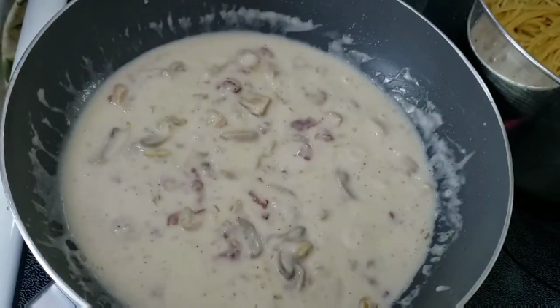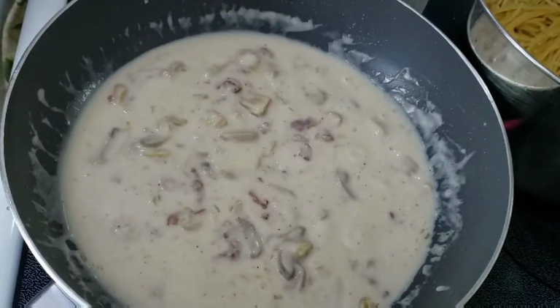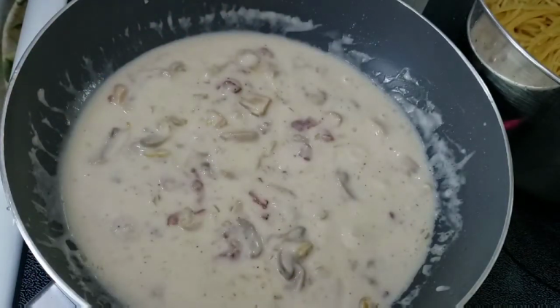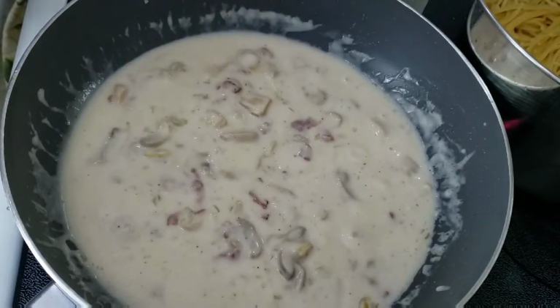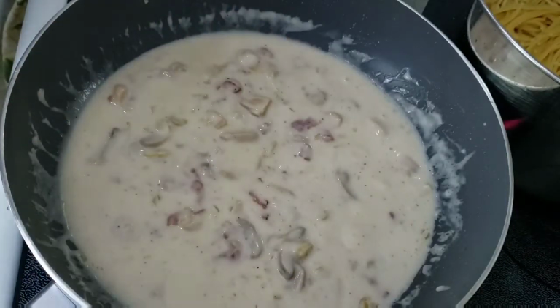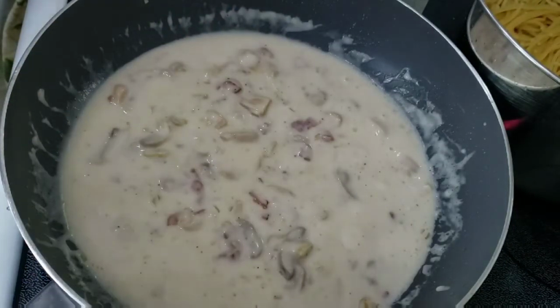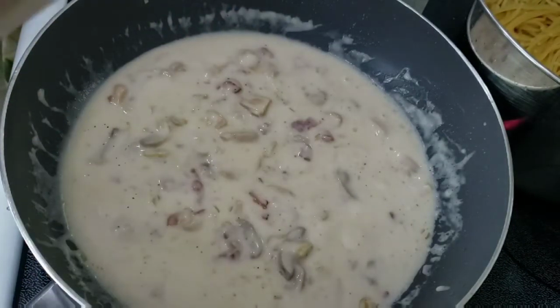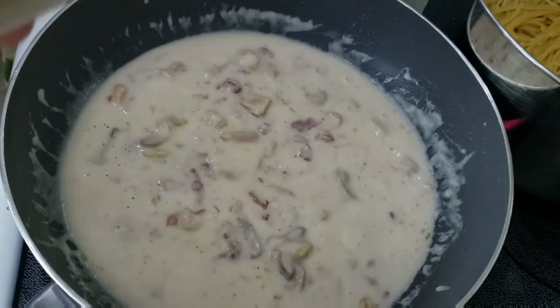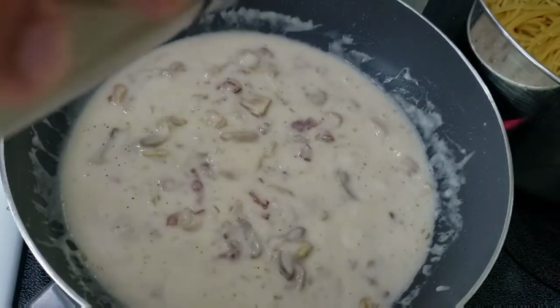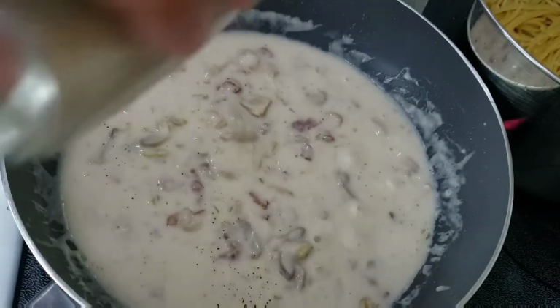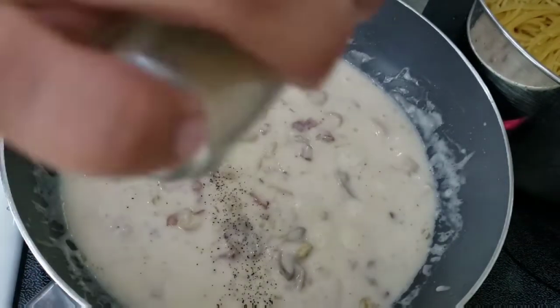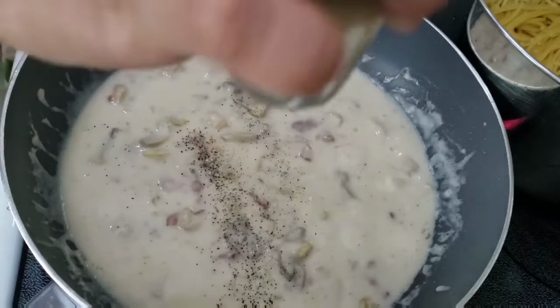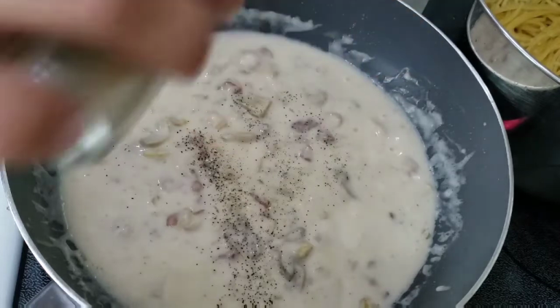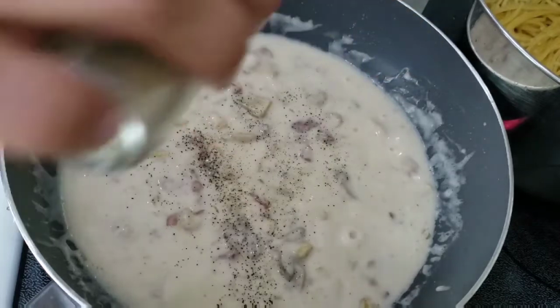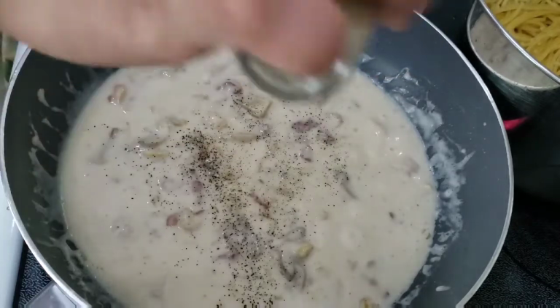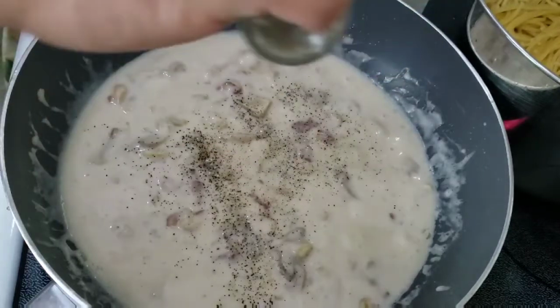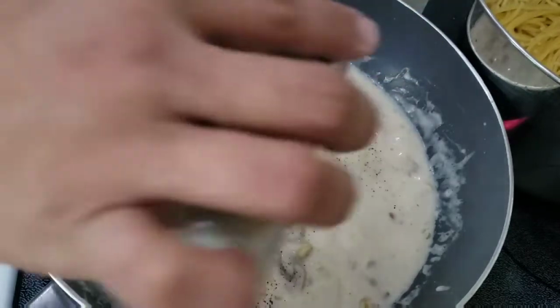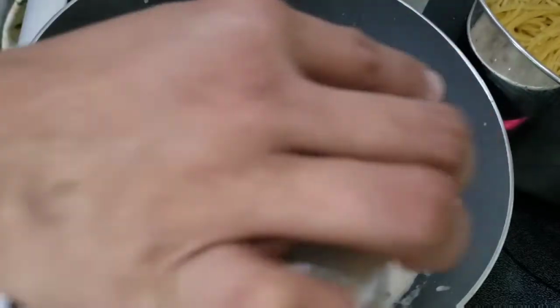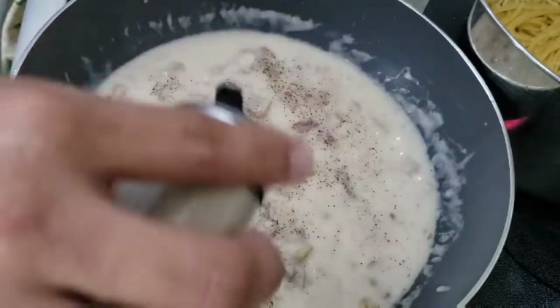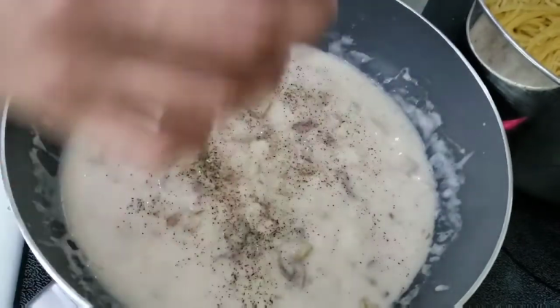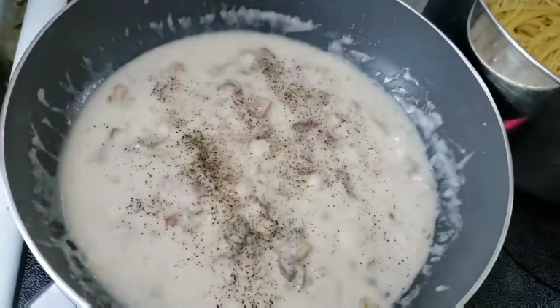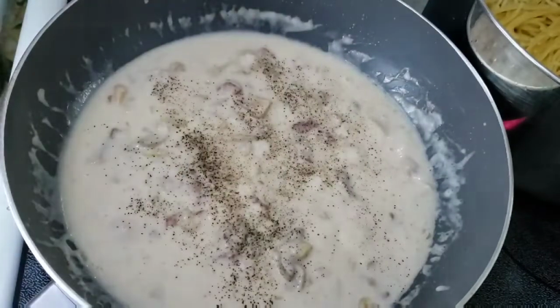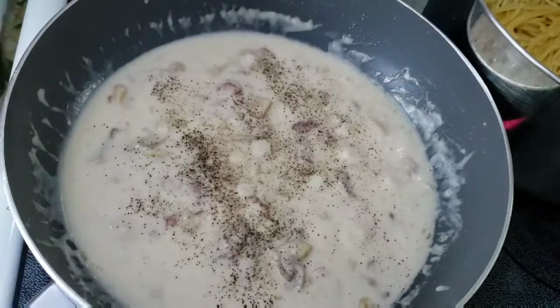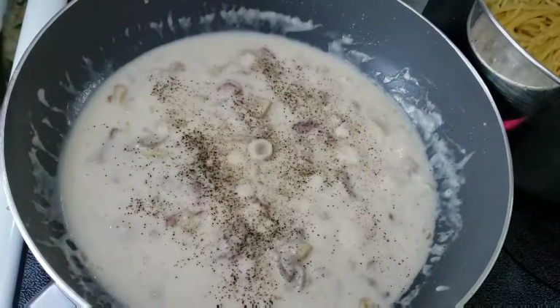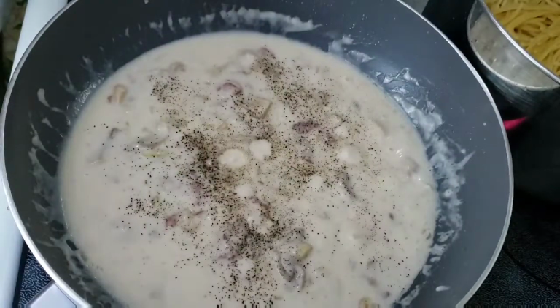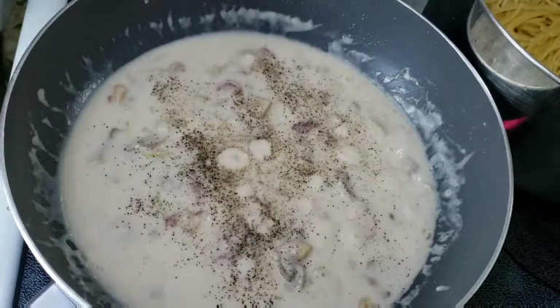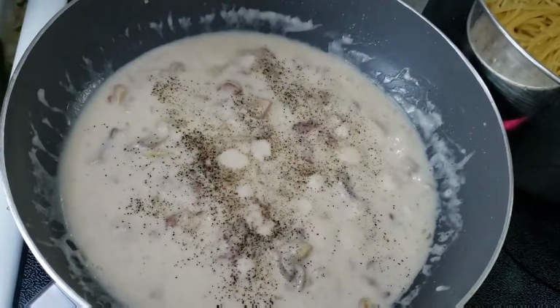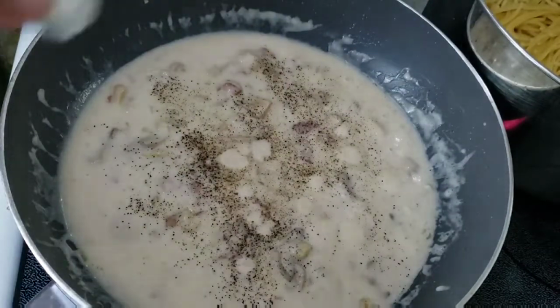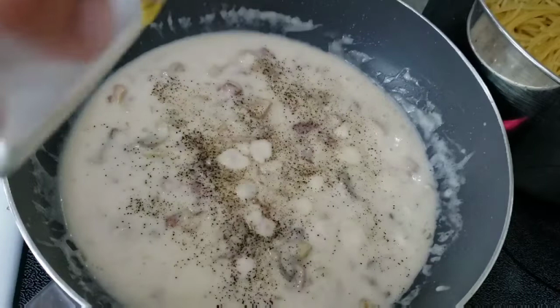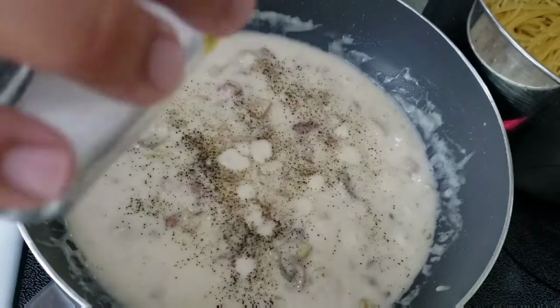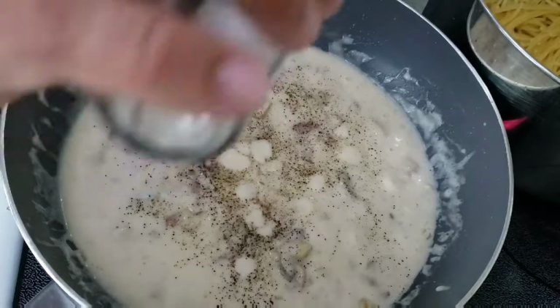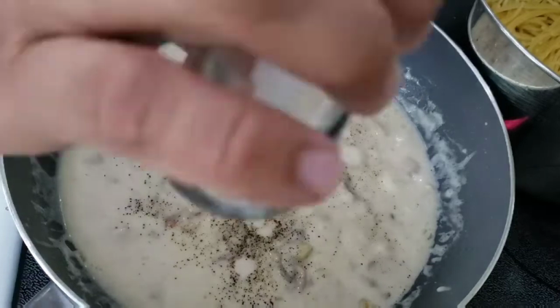With this consistency of the sauce you can now put the salt and pepper. It's up to you how much salt and pepper you want to put in.